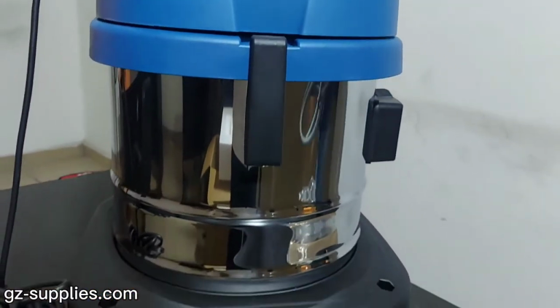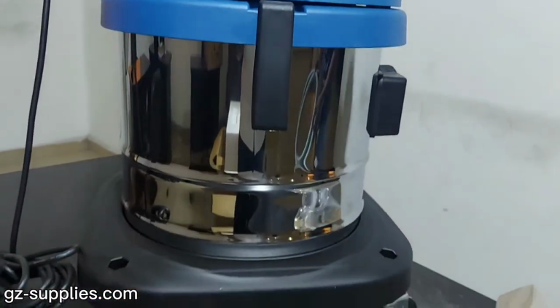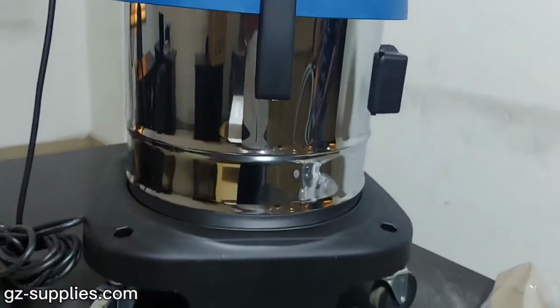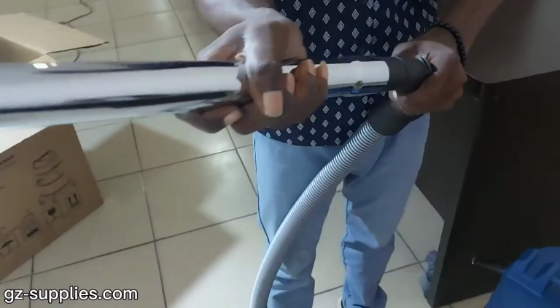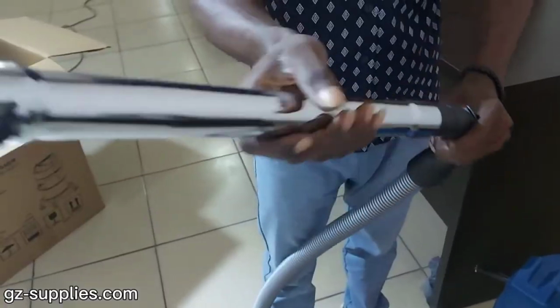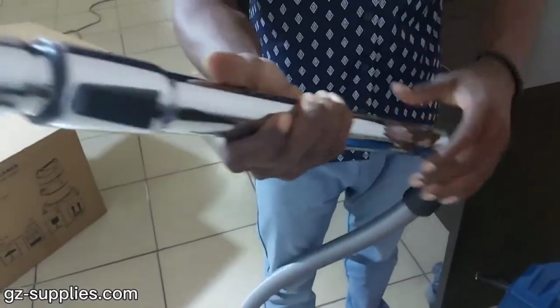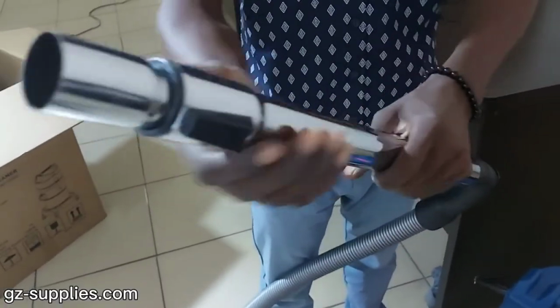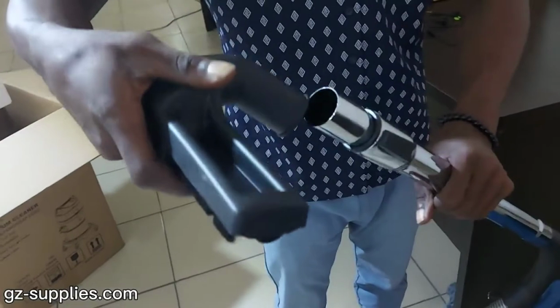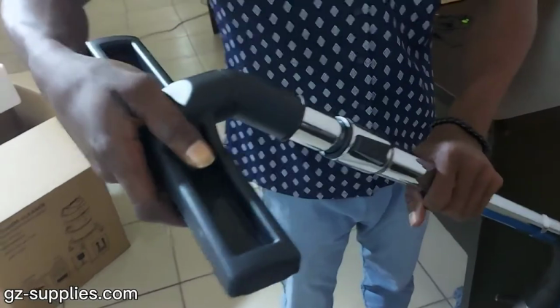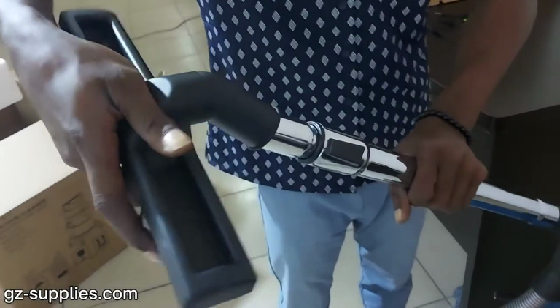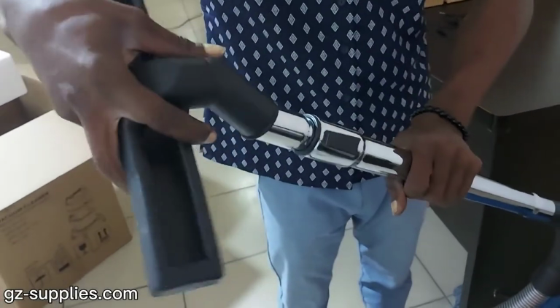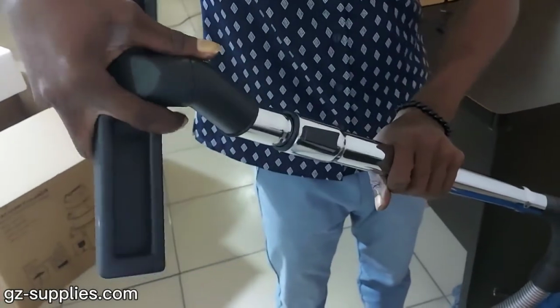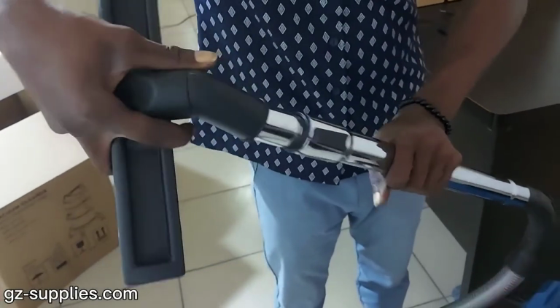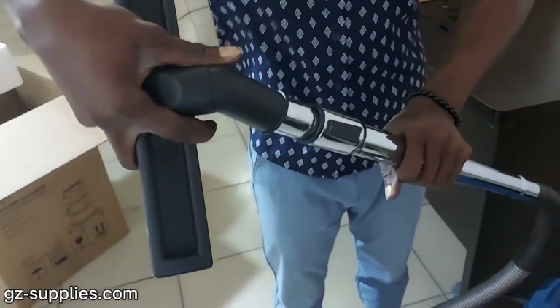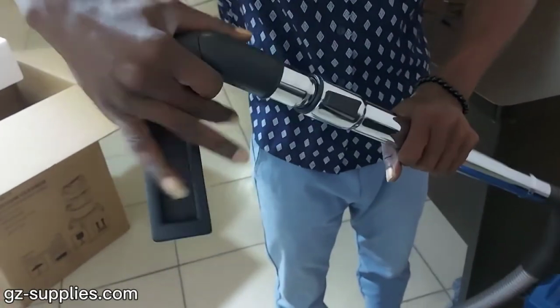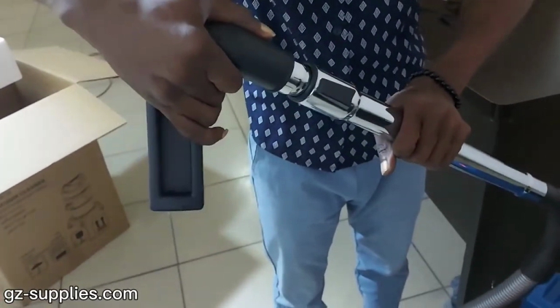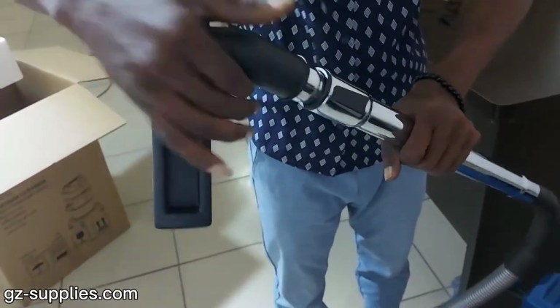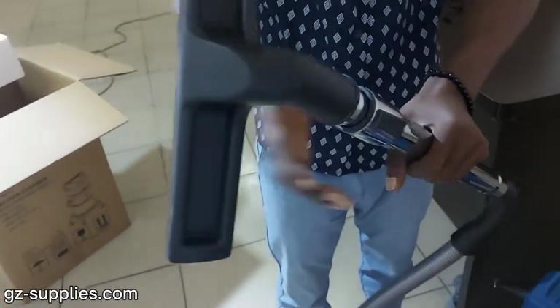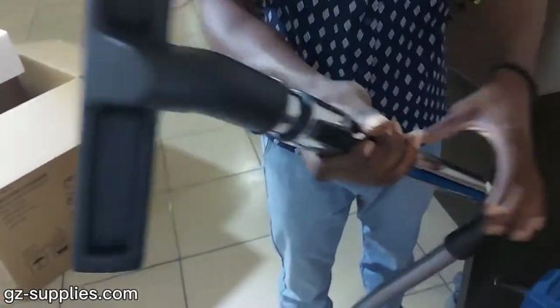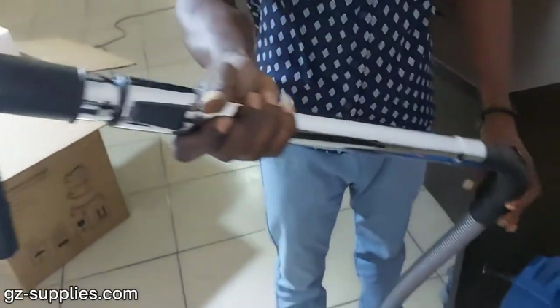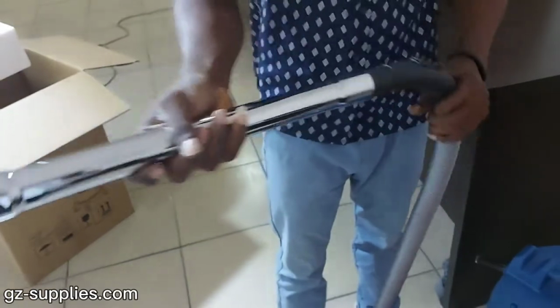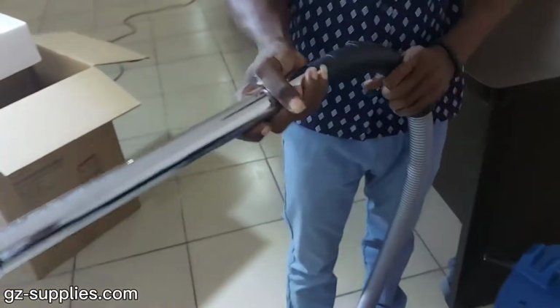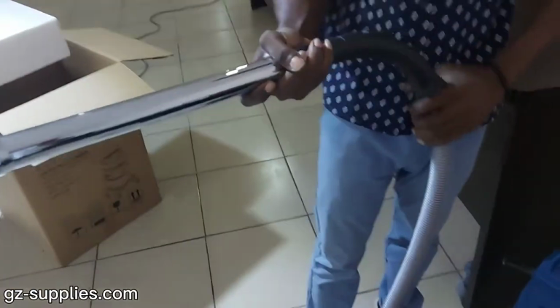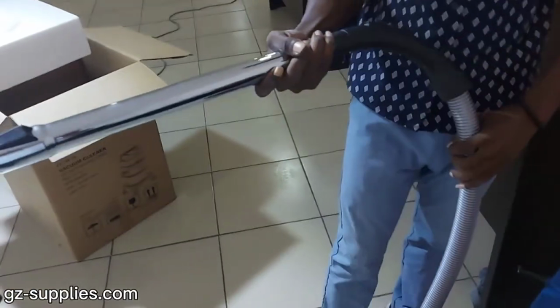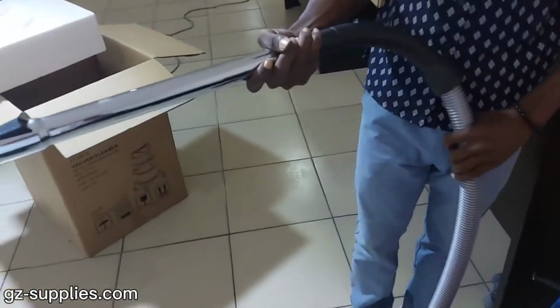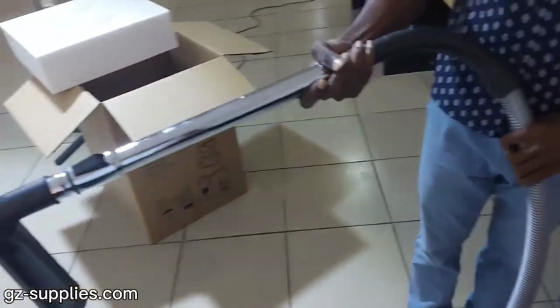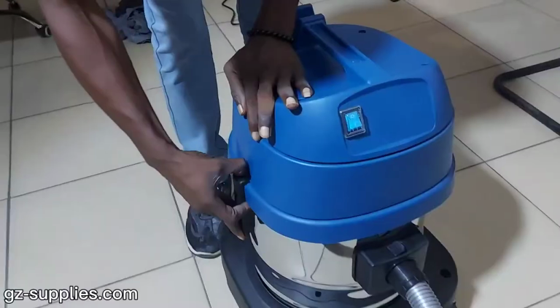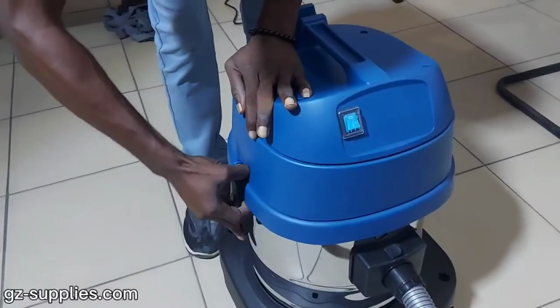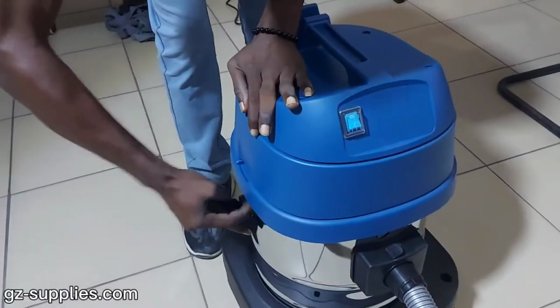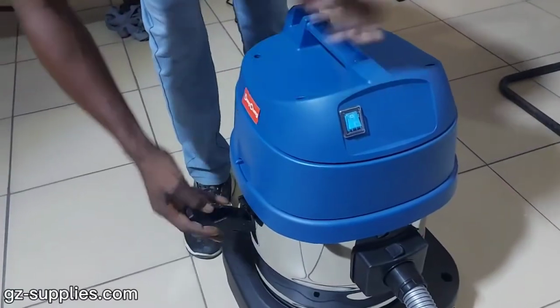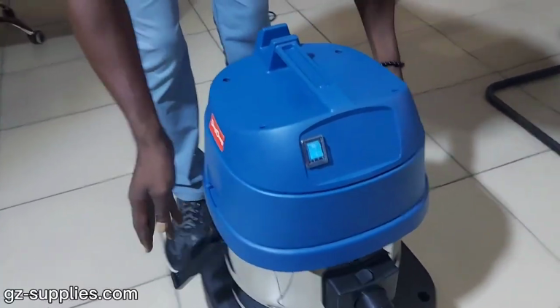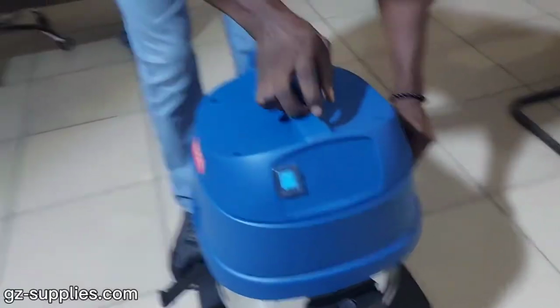Comes with dust cleaning brush, water cleaning brush, sofa cleaning piece, flat suction nozzle, round brush, vacuum hose, long joint for steel pipe, hose connection assembly, and carbon packing.